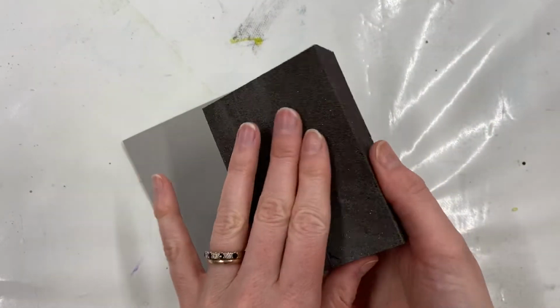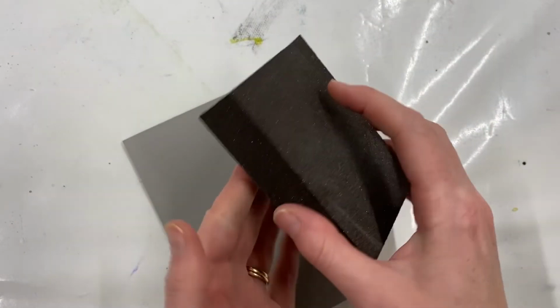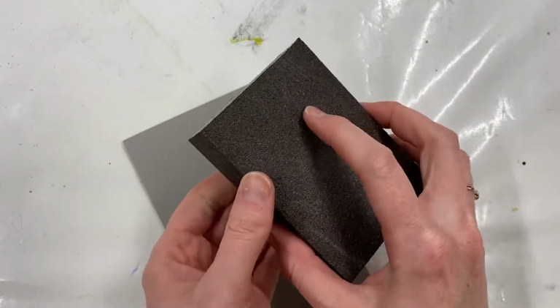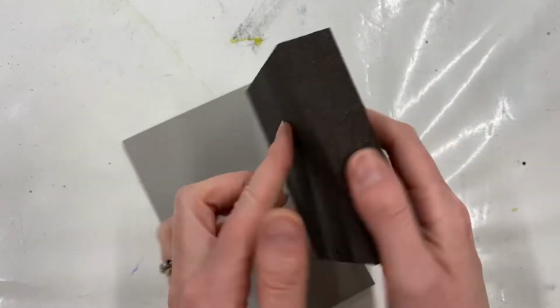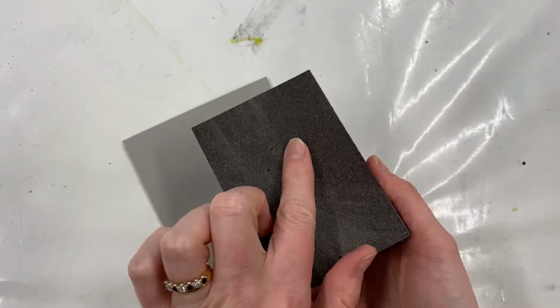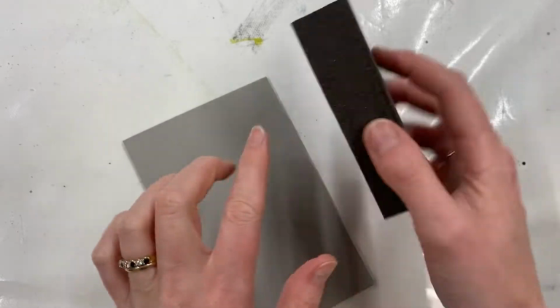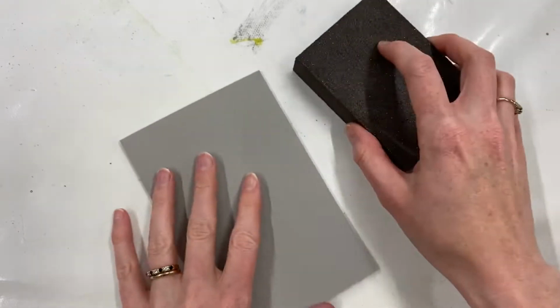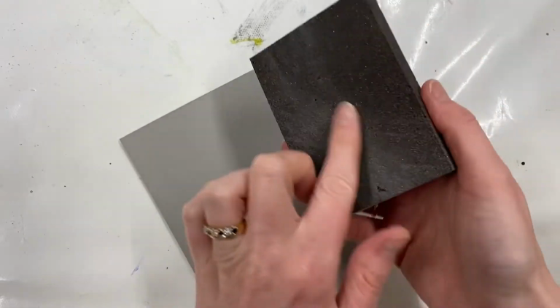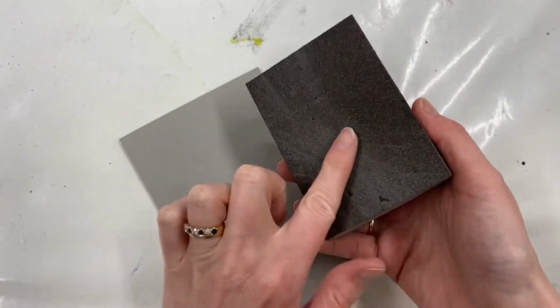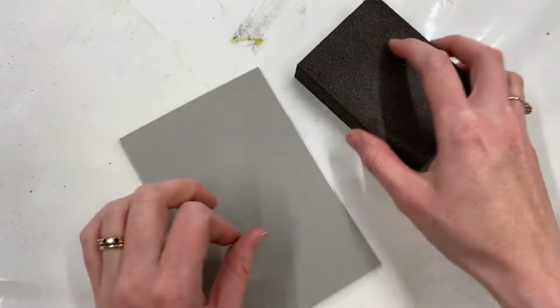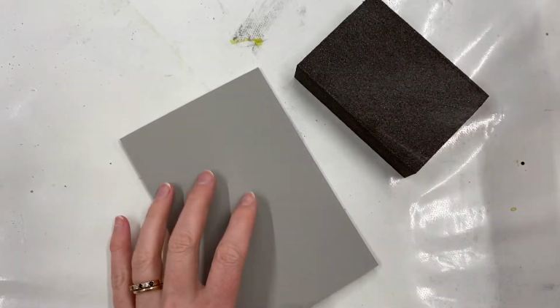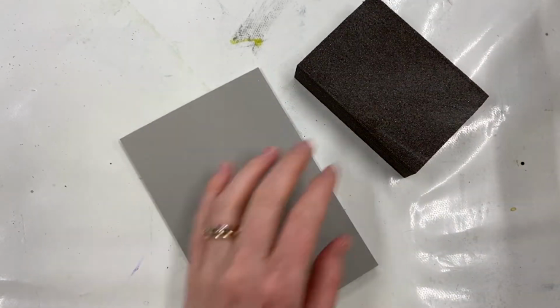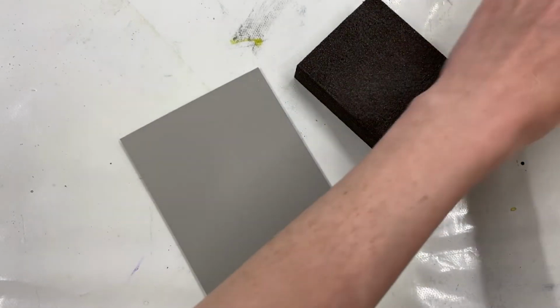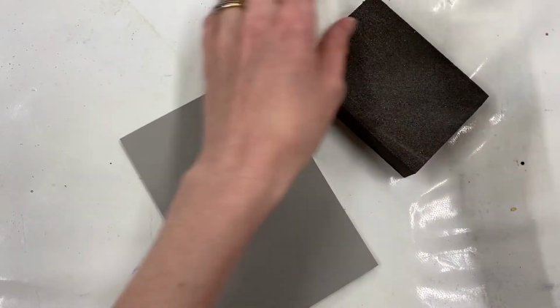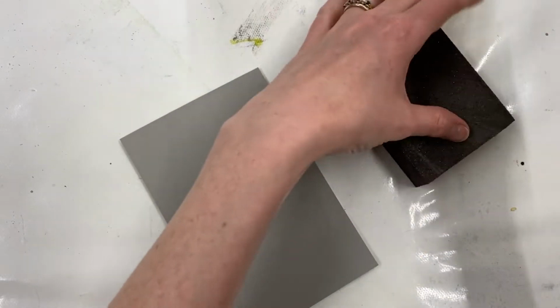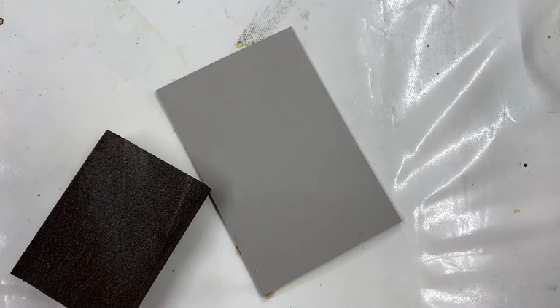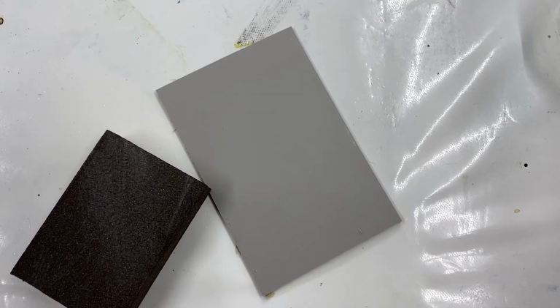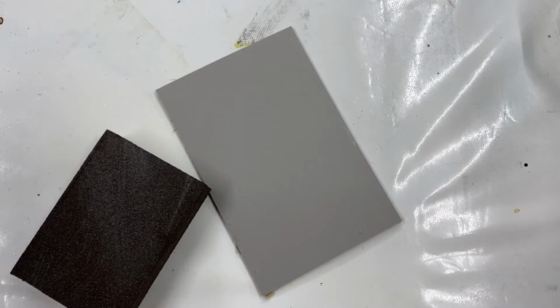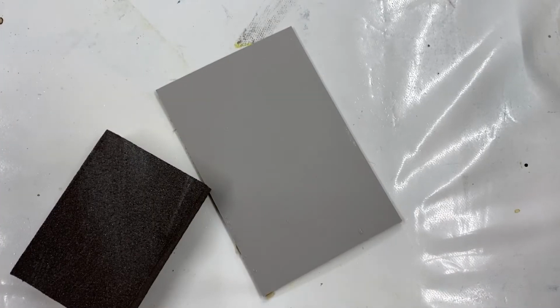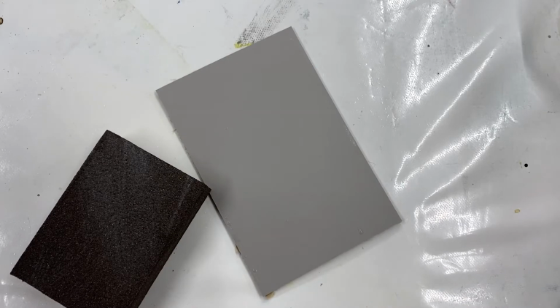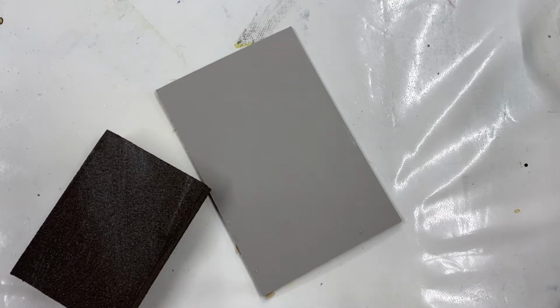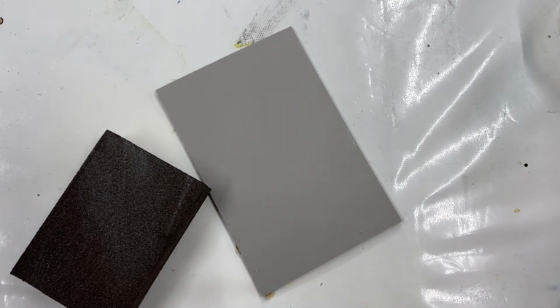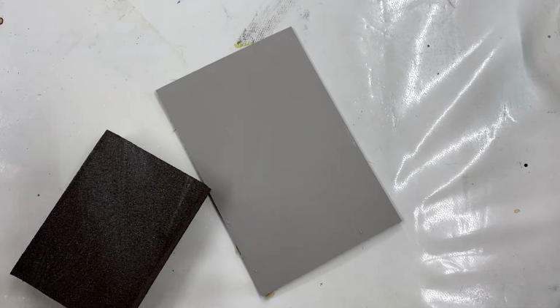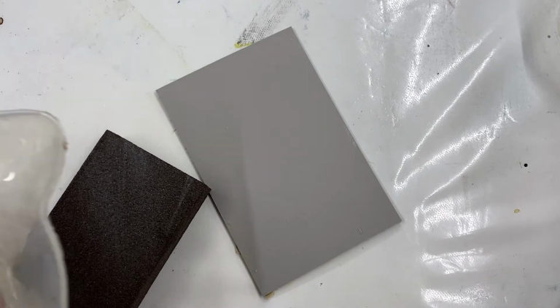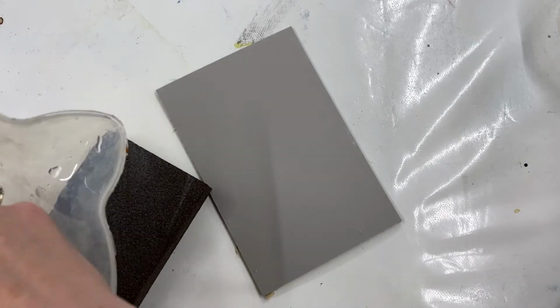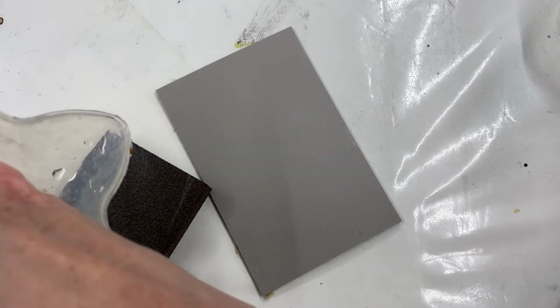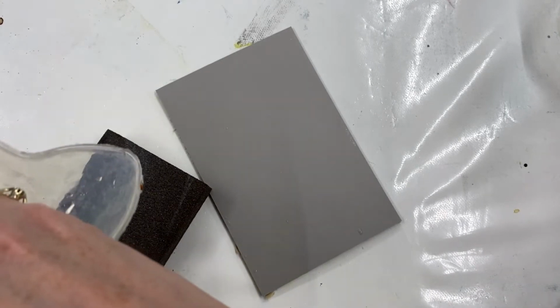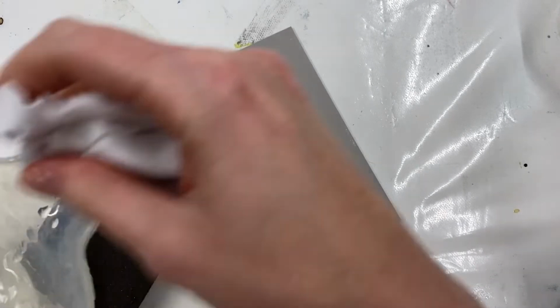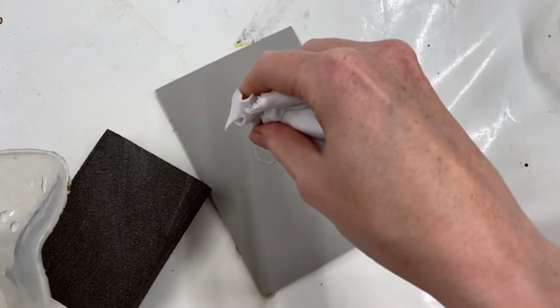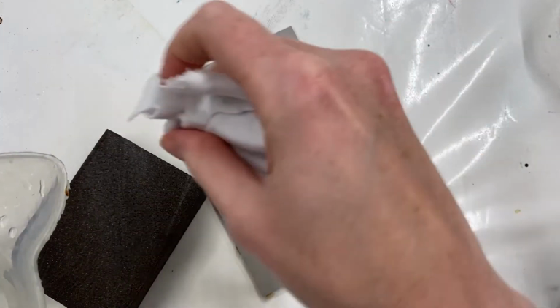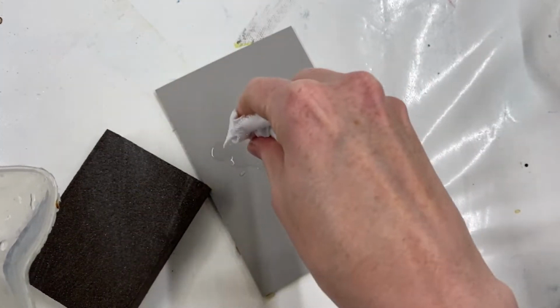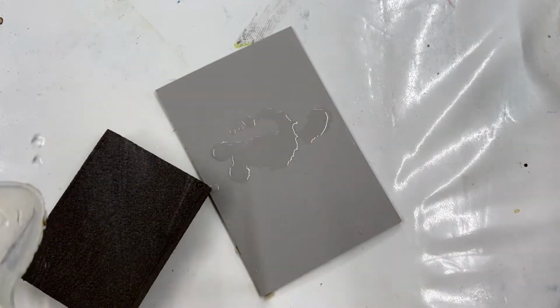So I've got here a sanding block — just a very fine one, nothing too rigid. I just want to add a tiny bit of water to this block; I'm just going to use a little rag to squeeze a bit on.